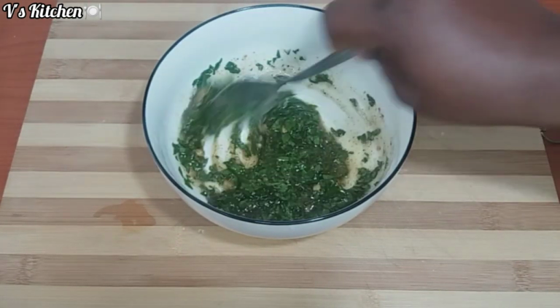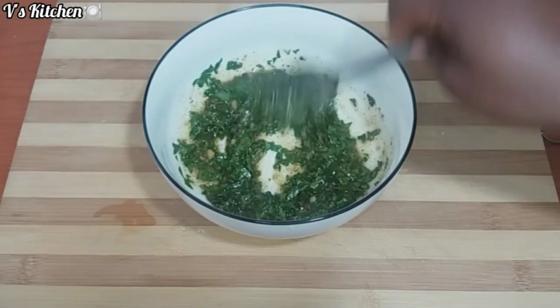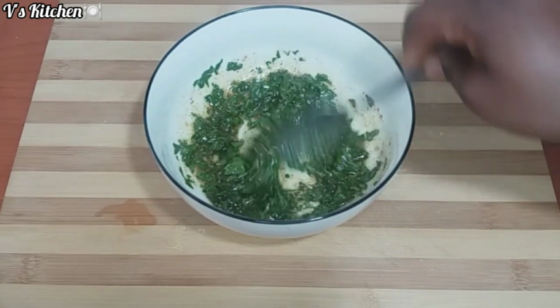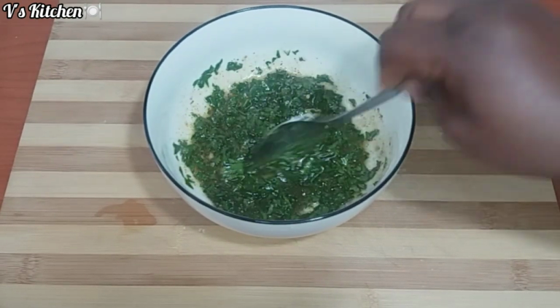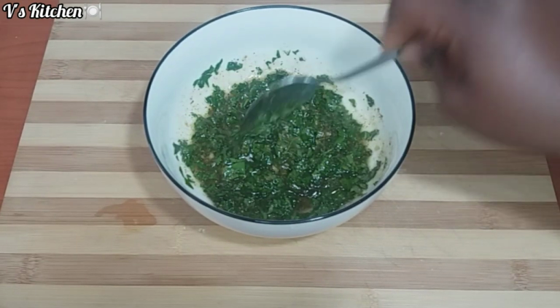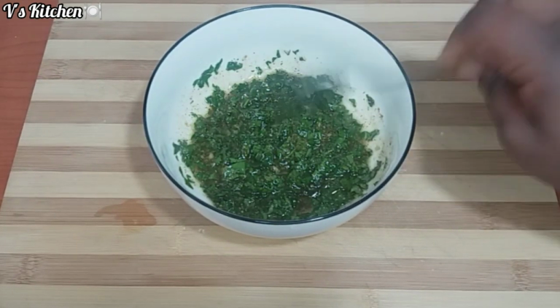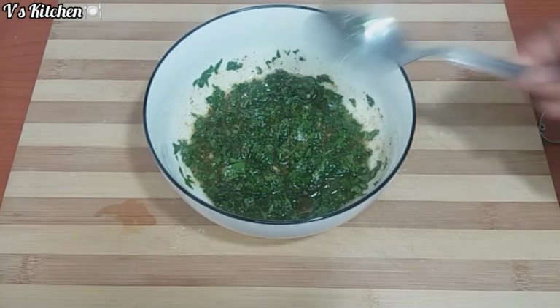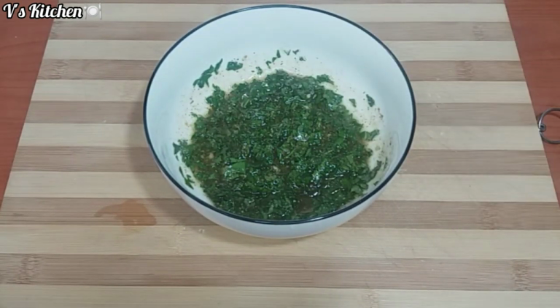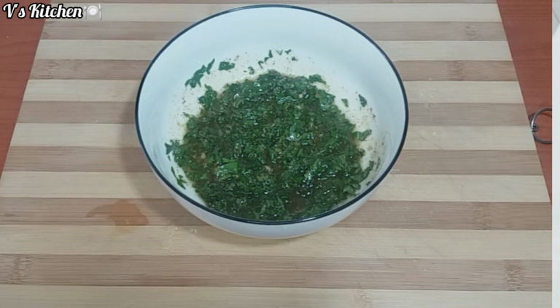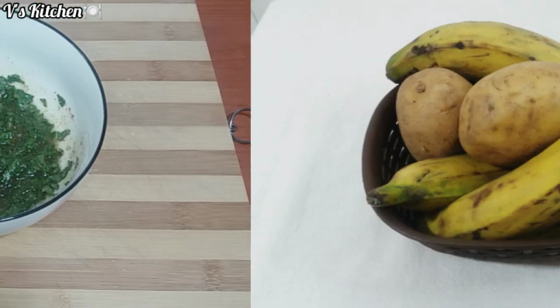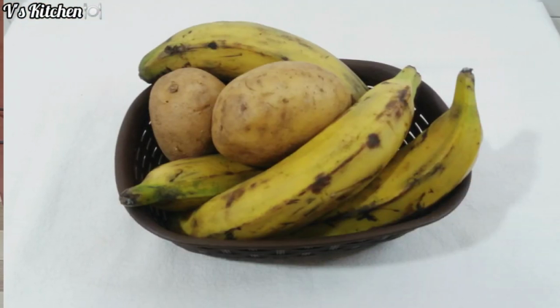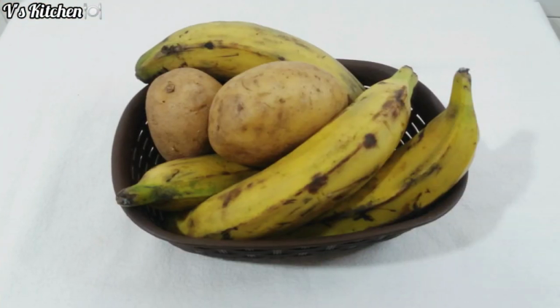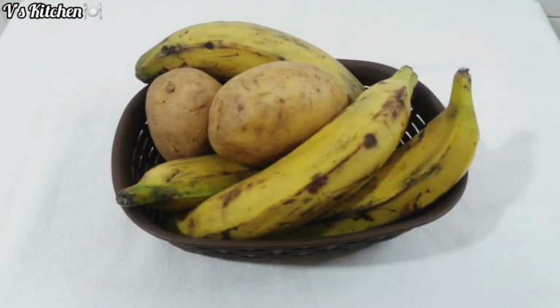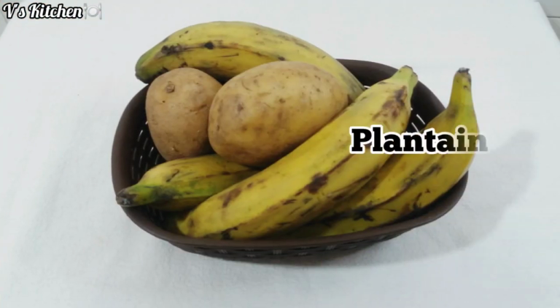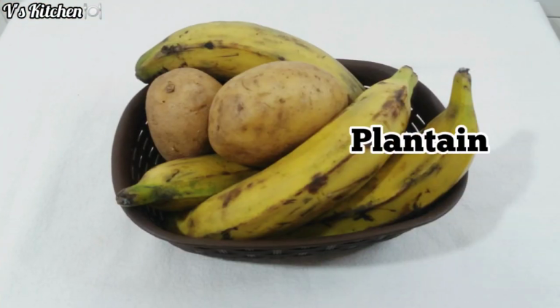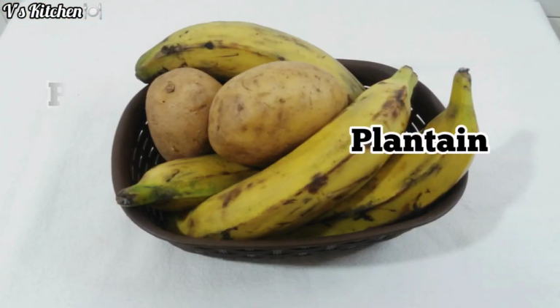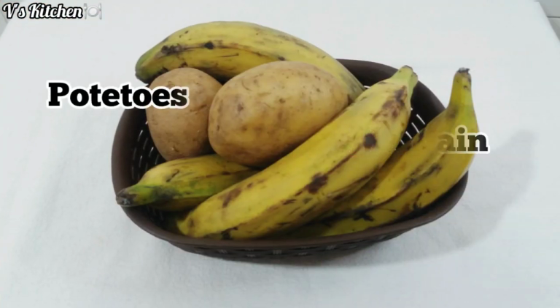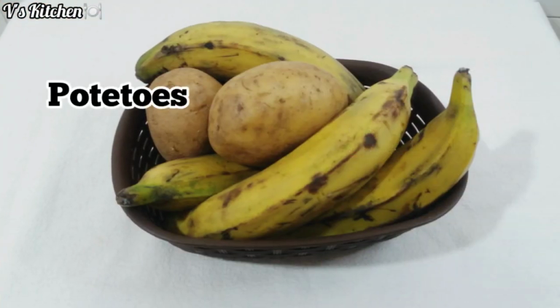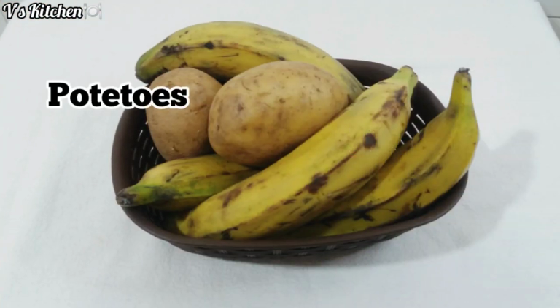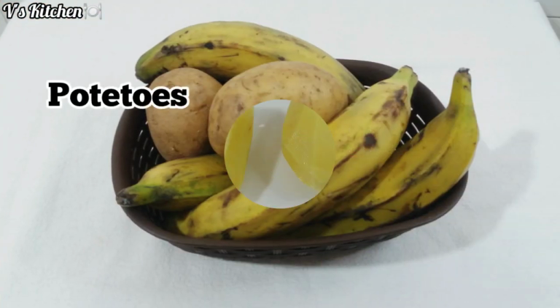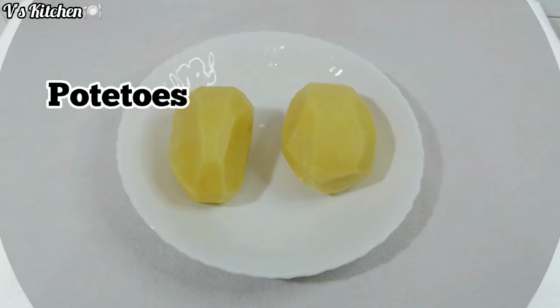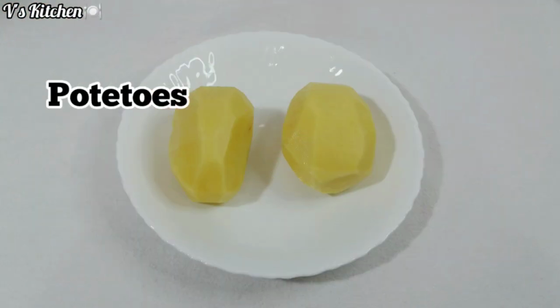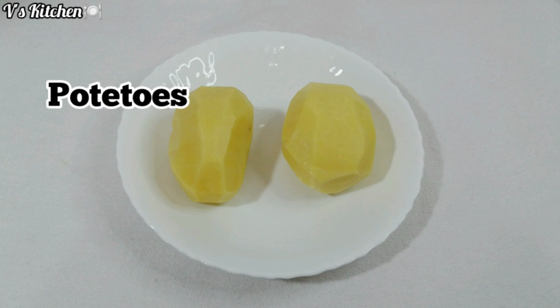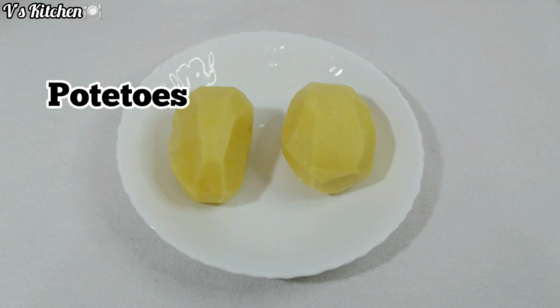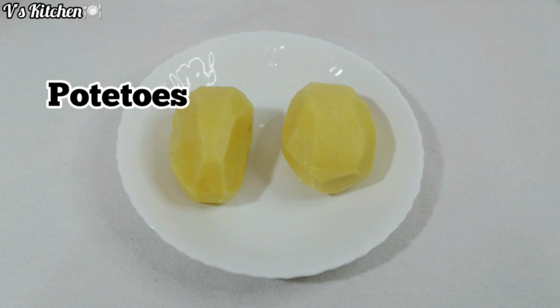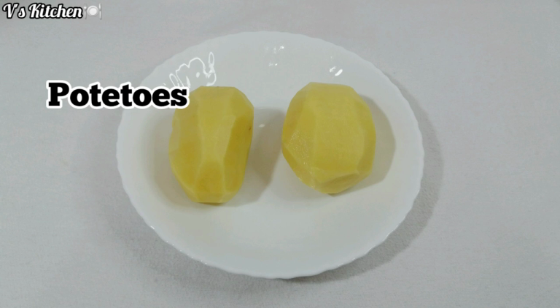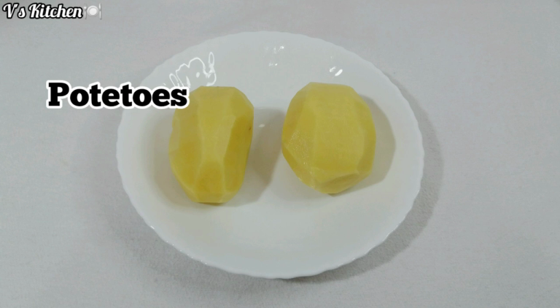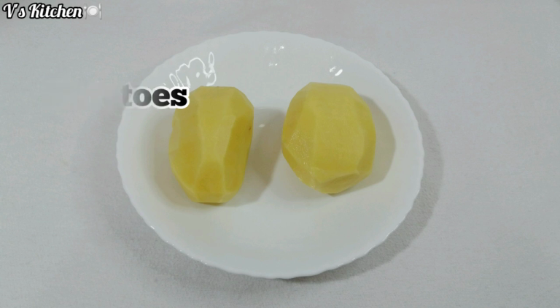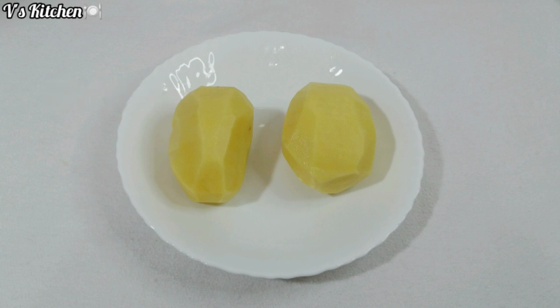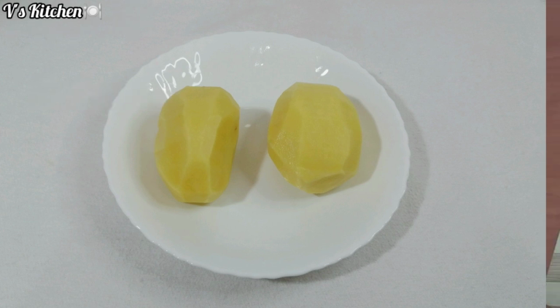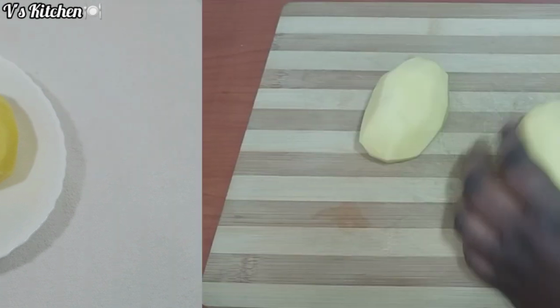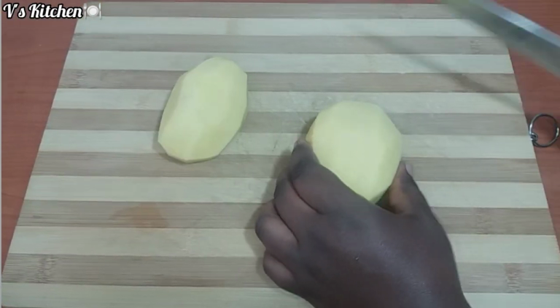After mixing all the seasoning, I set it aside for two minutes. This is the ripe plantain and the potatoes I will be using. As you can see, the potatoes are all washed and clean. I will just go ahead and slice them.